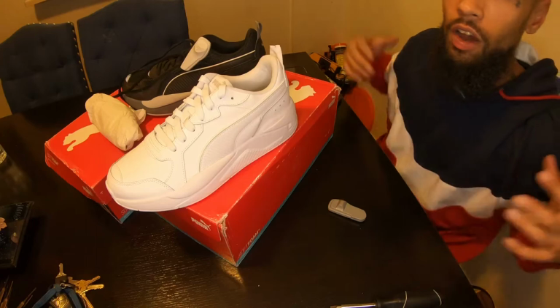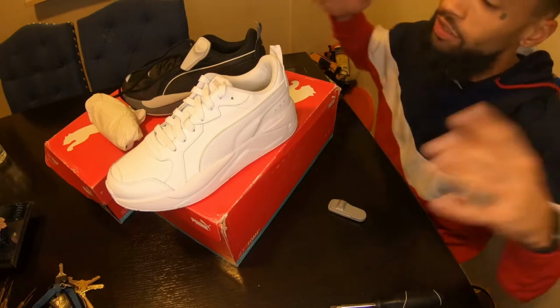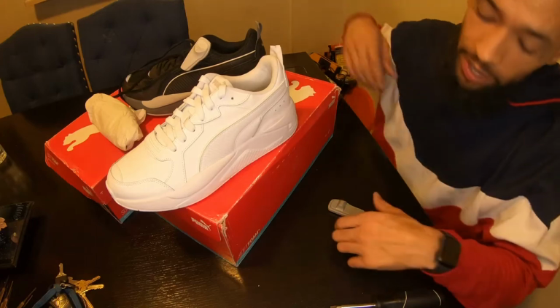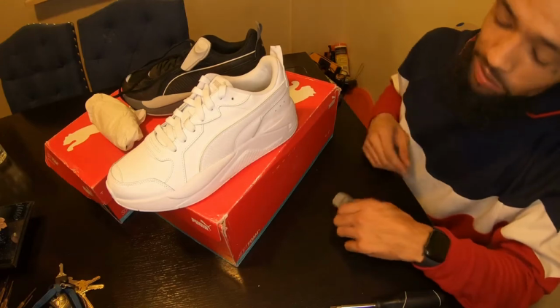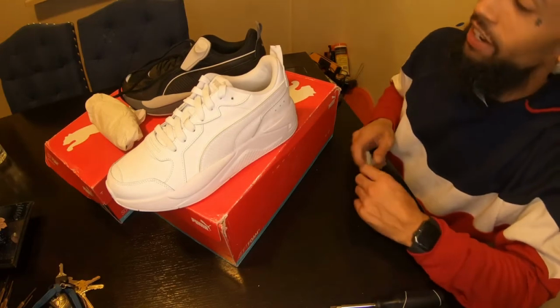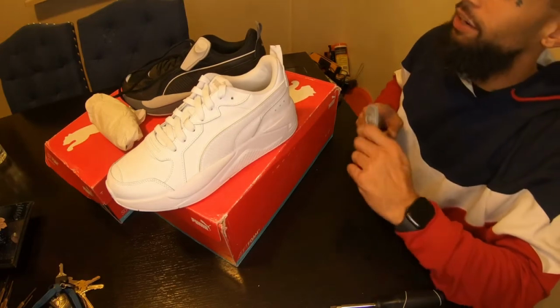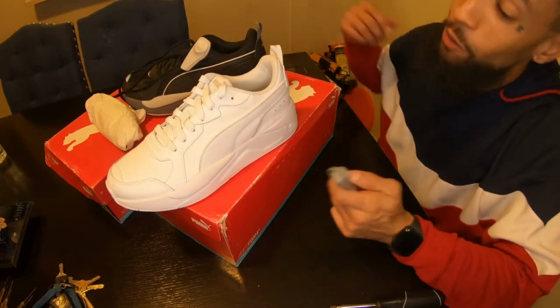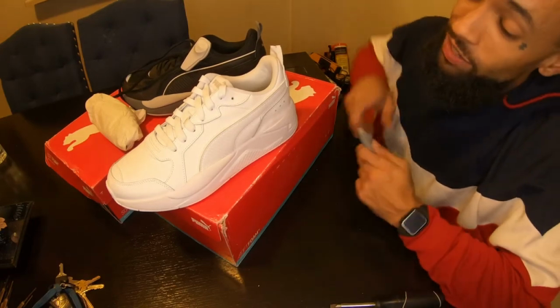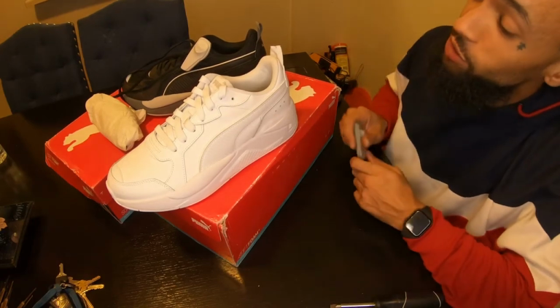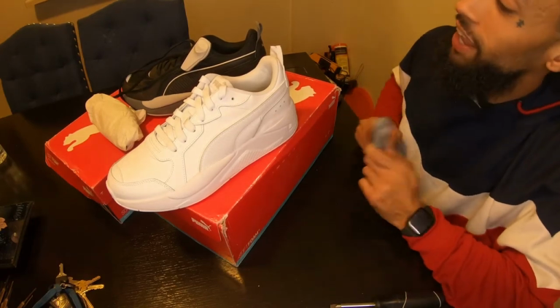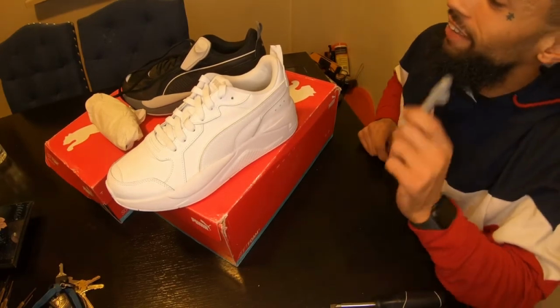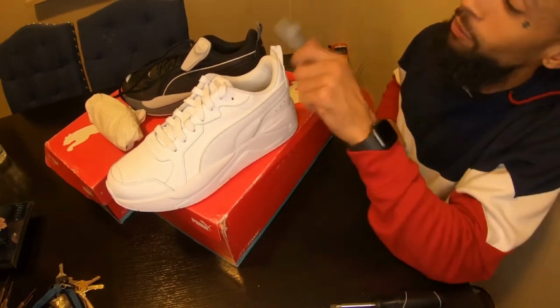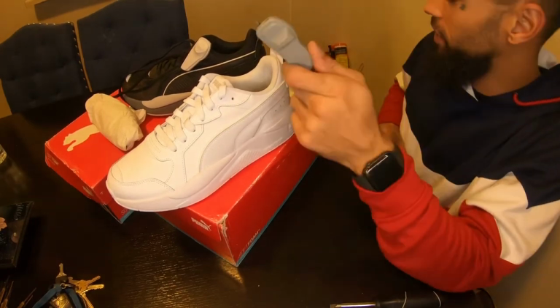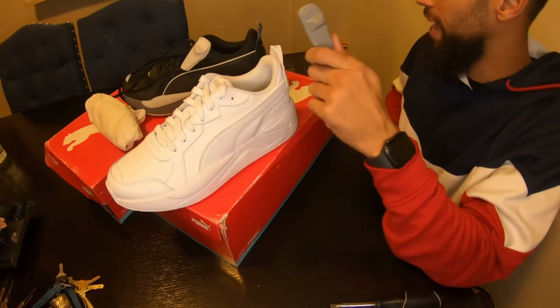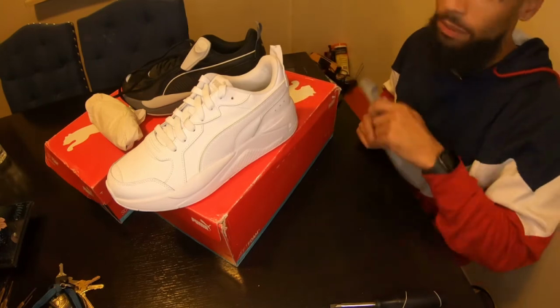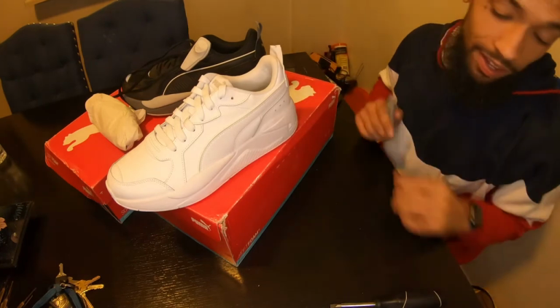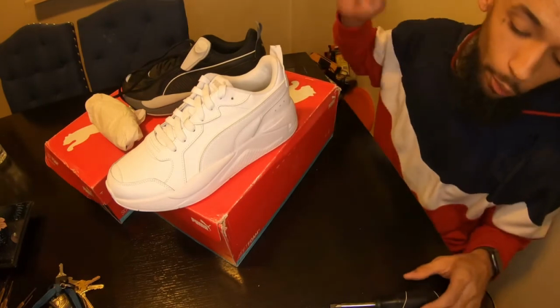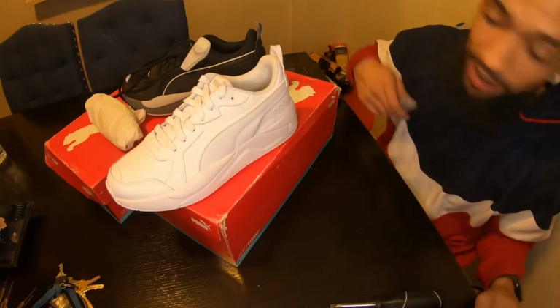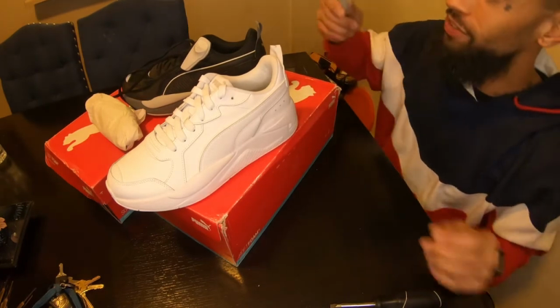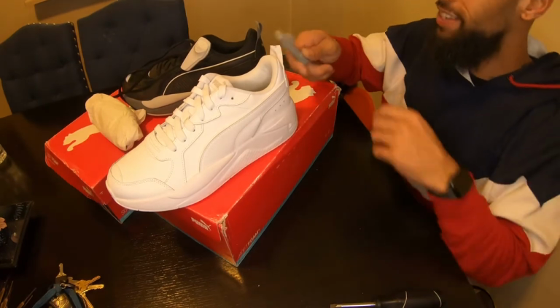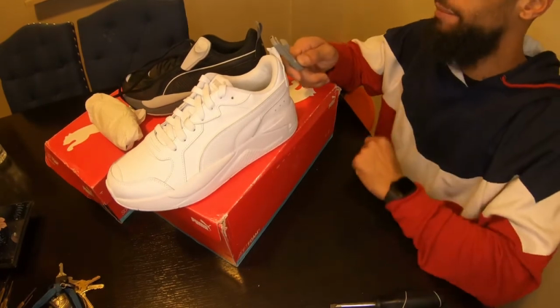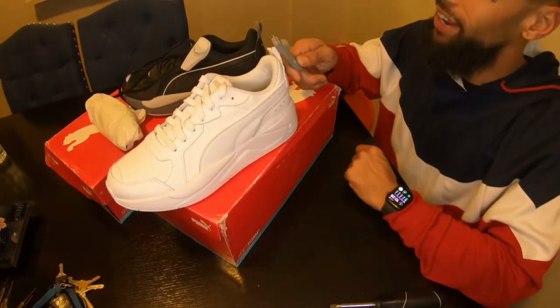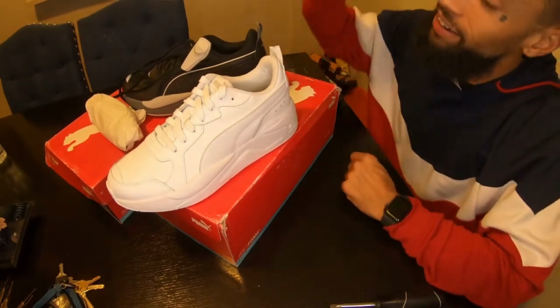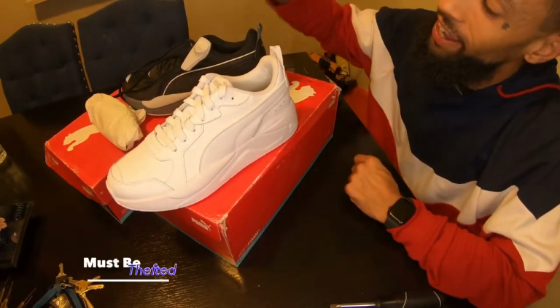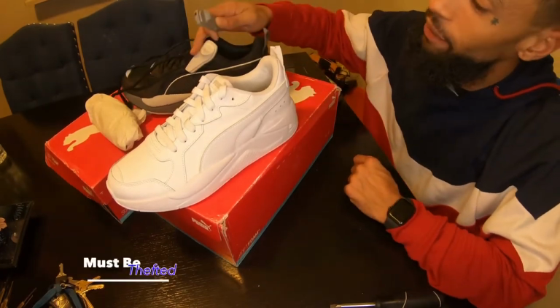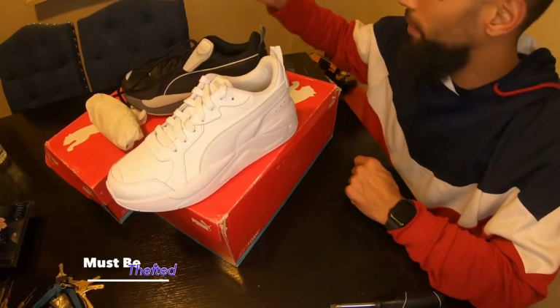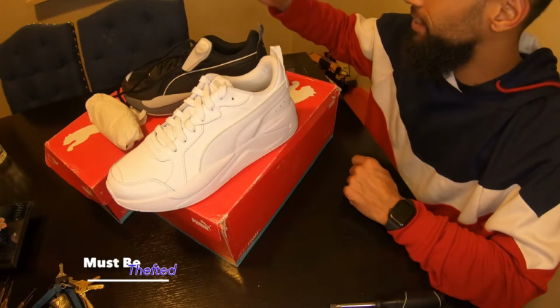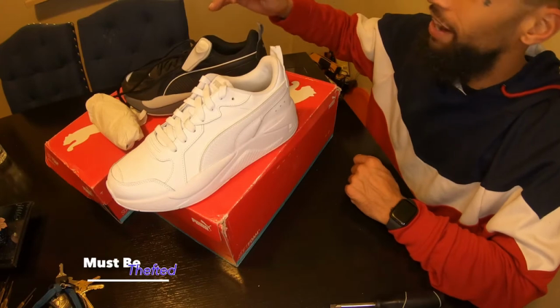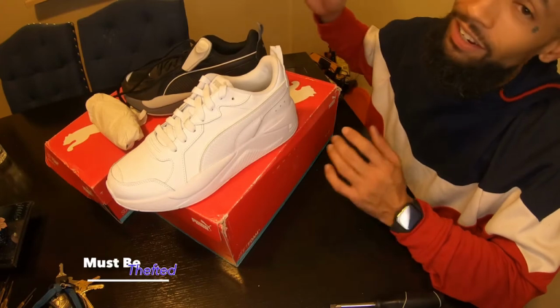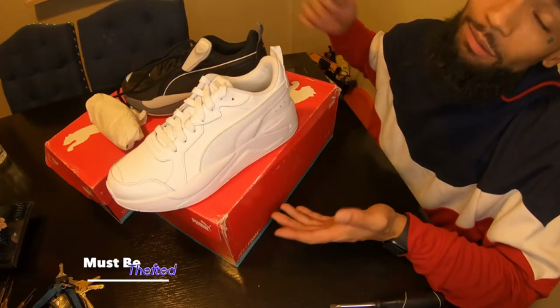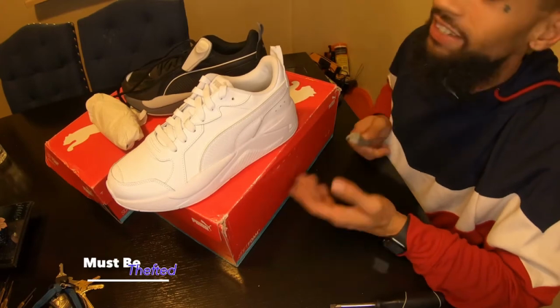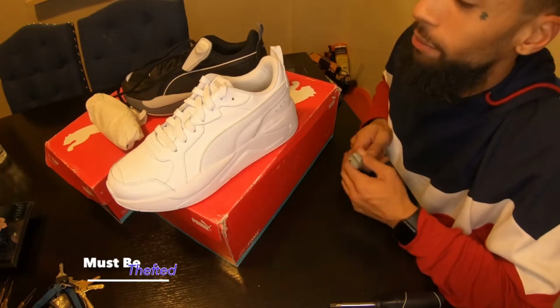Alright, what's going on guys. My wife ordered me some shoes and they came with security tags on them. The white pair came with a security tag in the back right here, and the black pair has a security tag right here. I'm going to show you guys how to take them off.